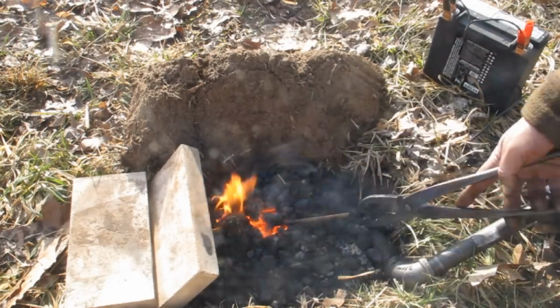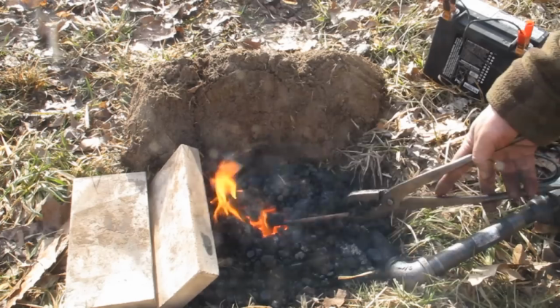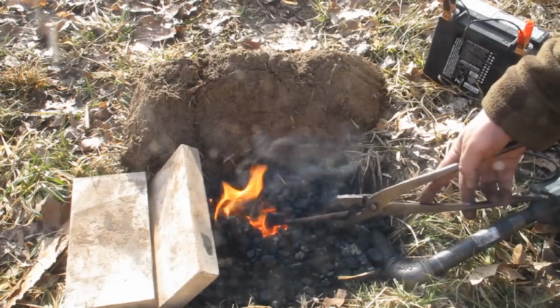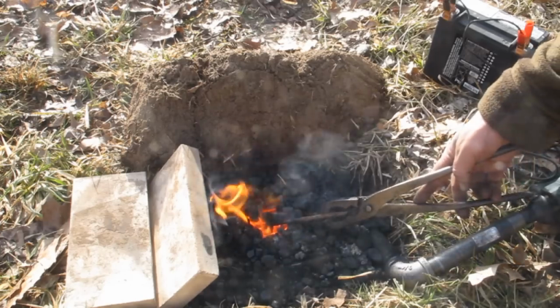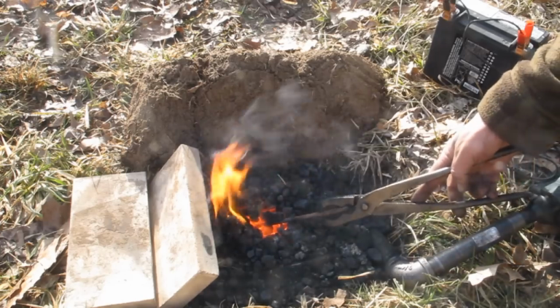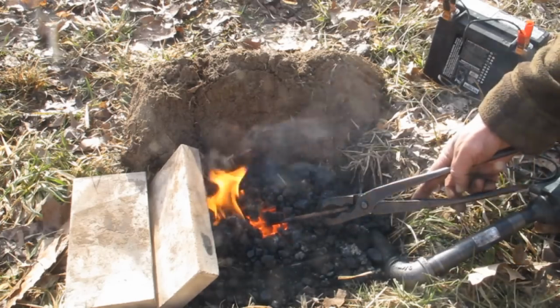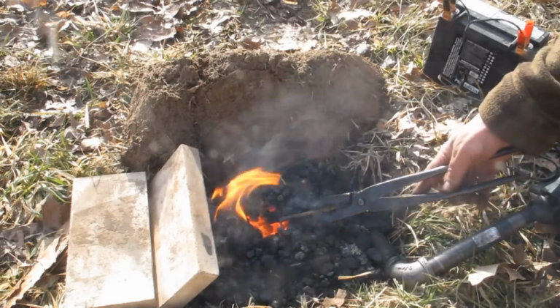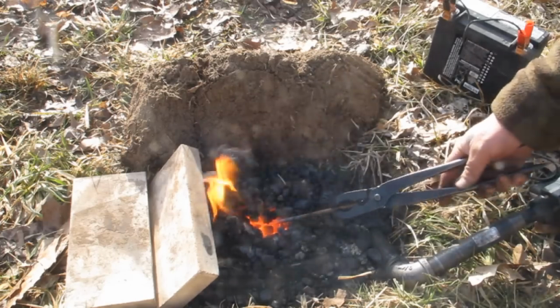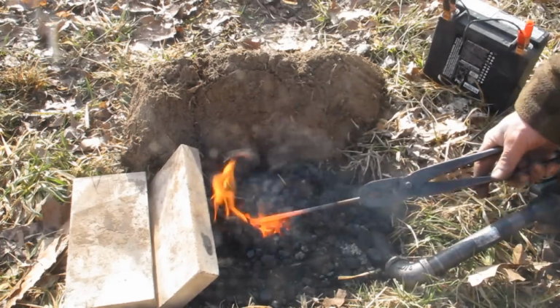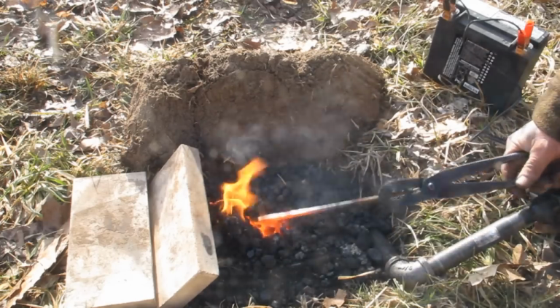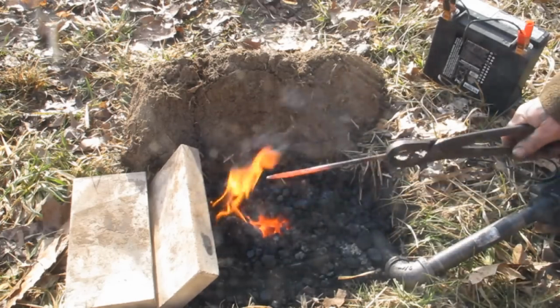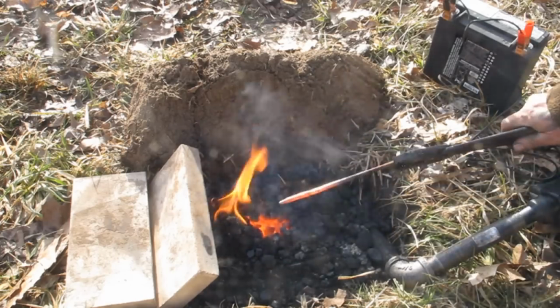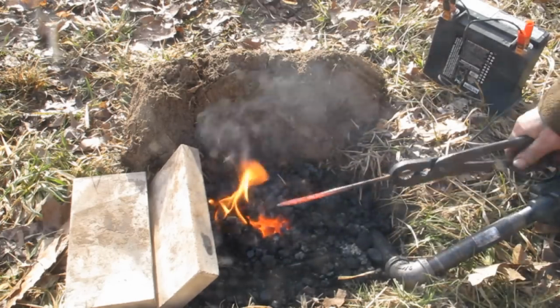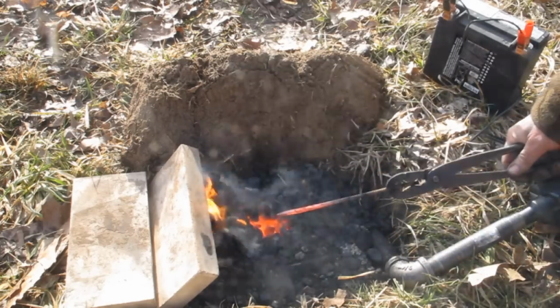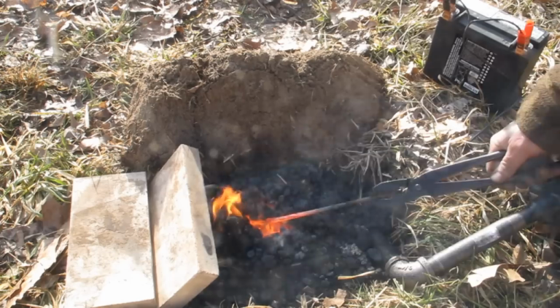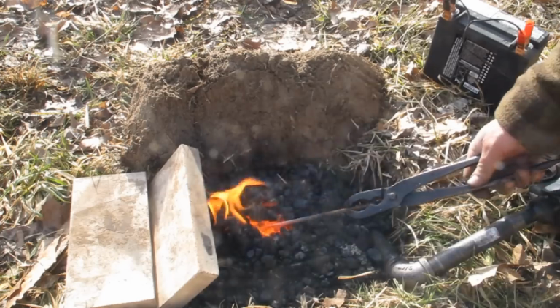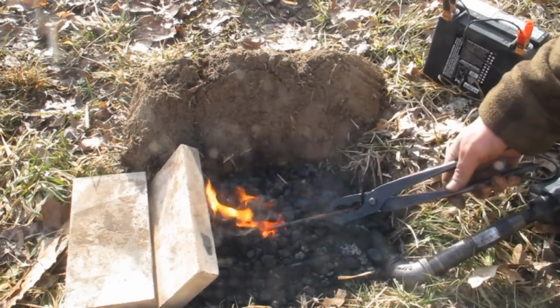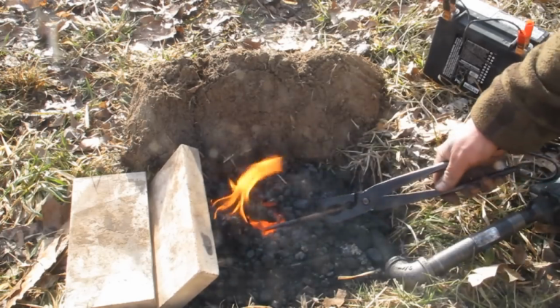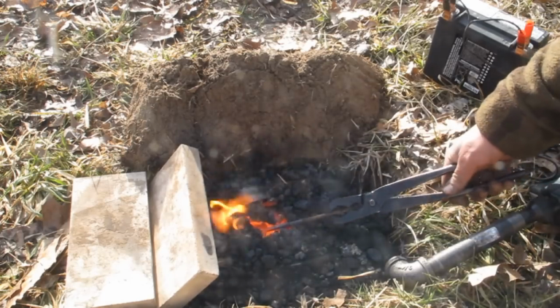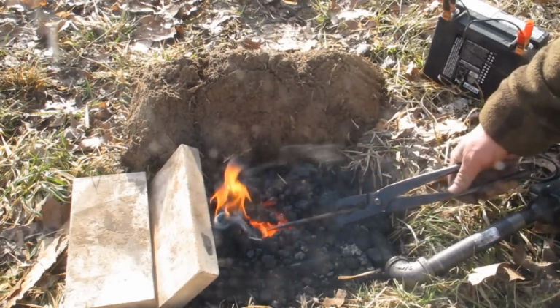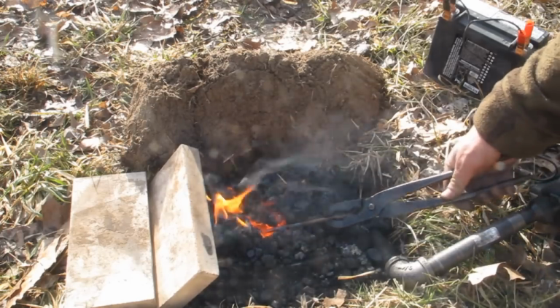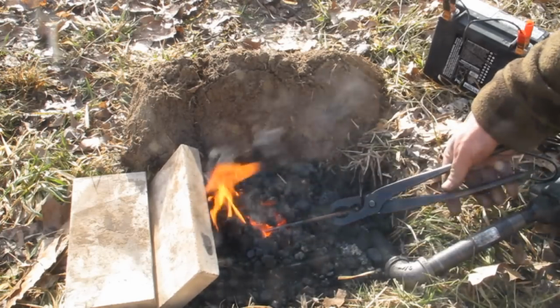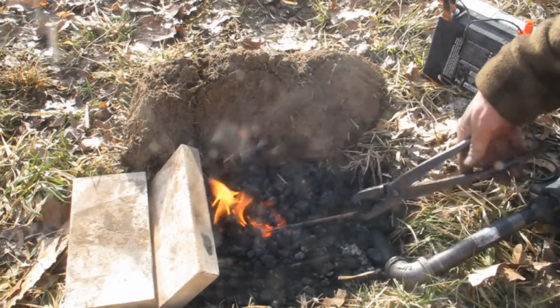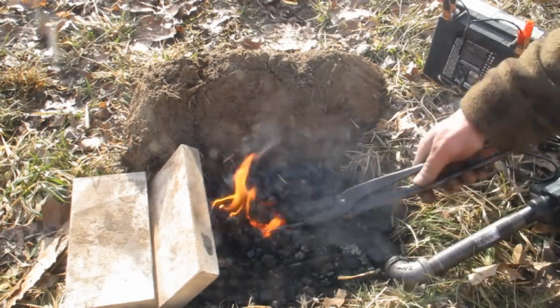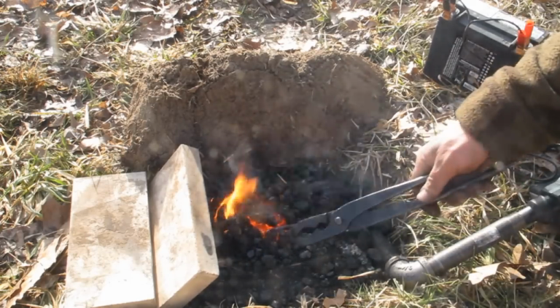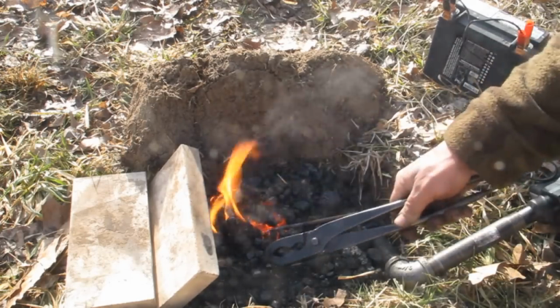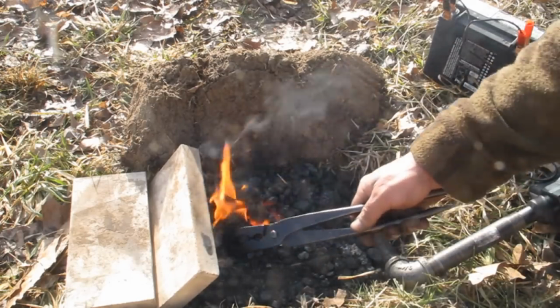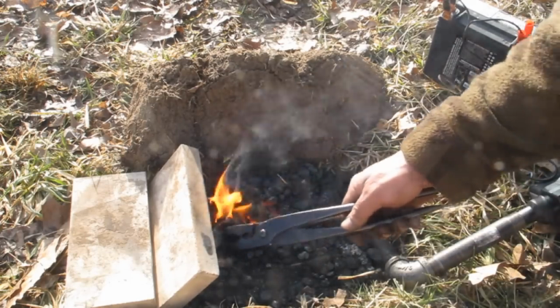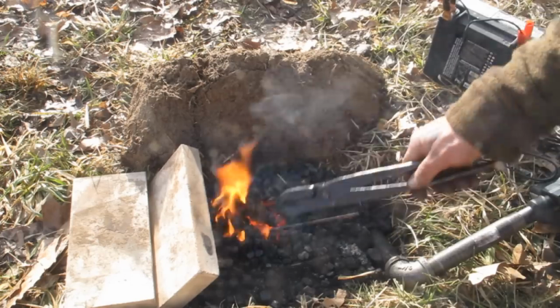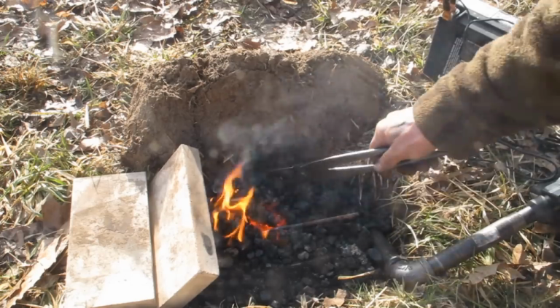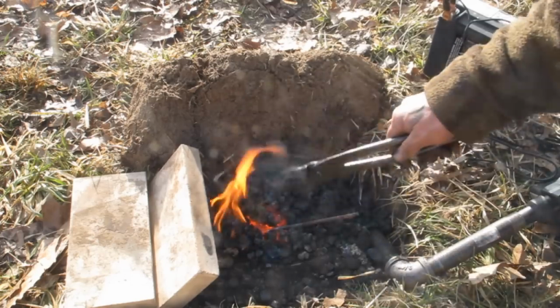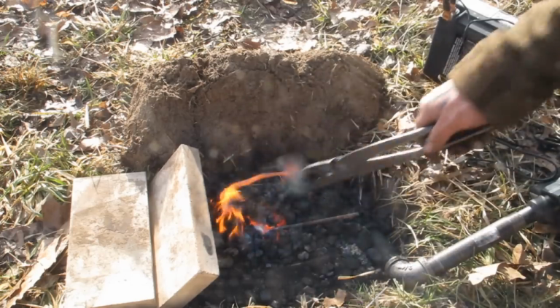That thing is just hot to the bone — that's a pretty good length of steel we got hot in there. Probably a five-inch piece, so that's really enough to forge a knife blade in right there.